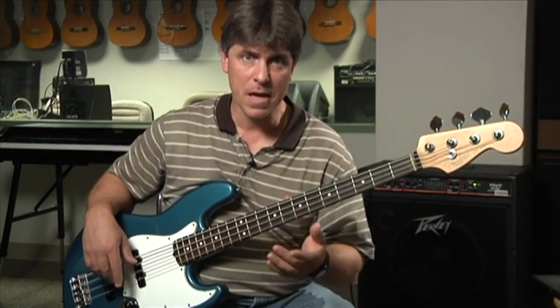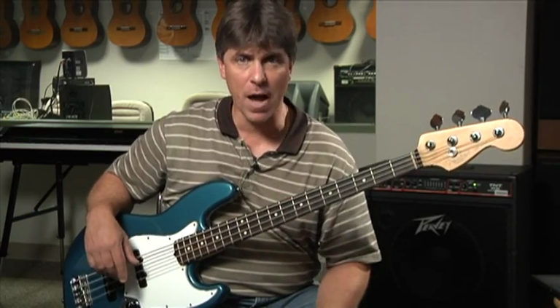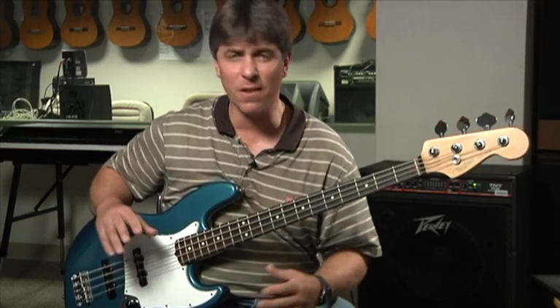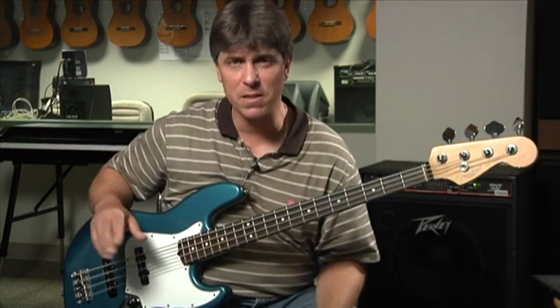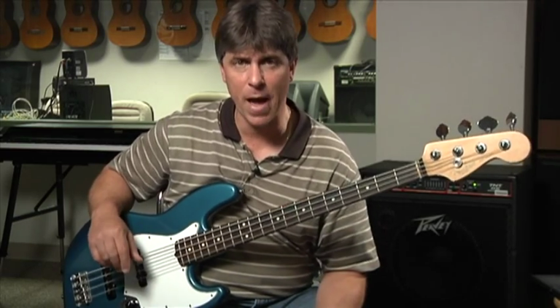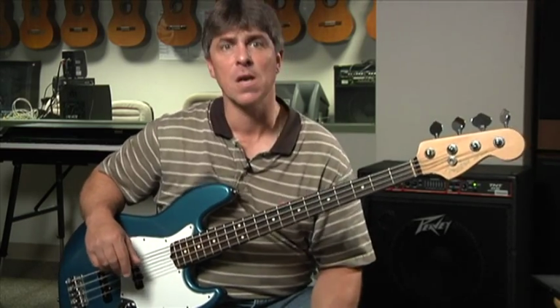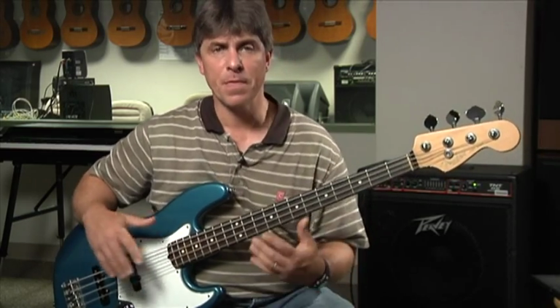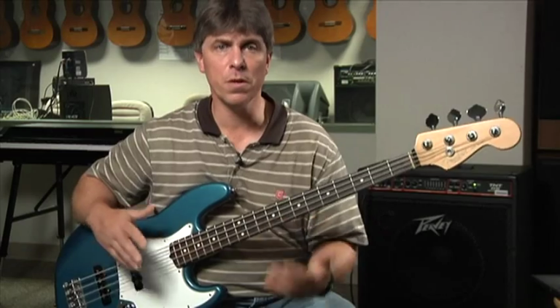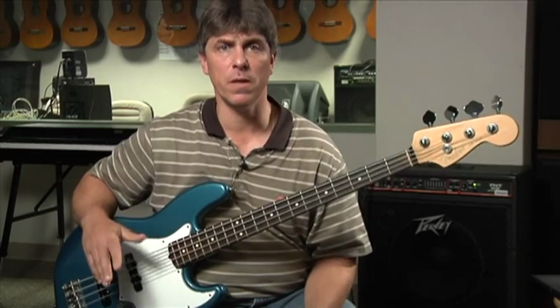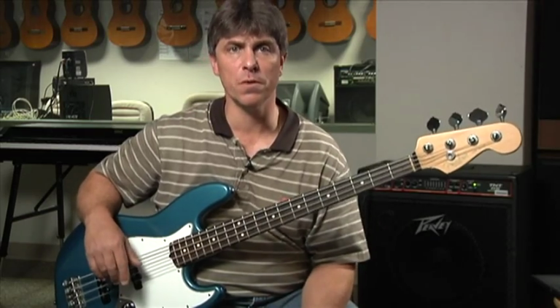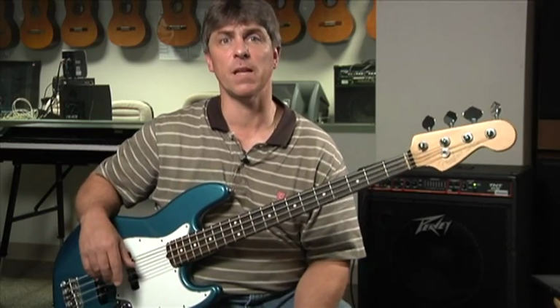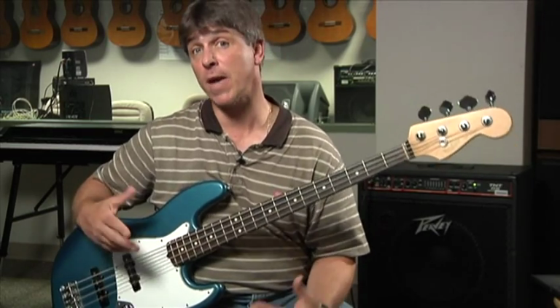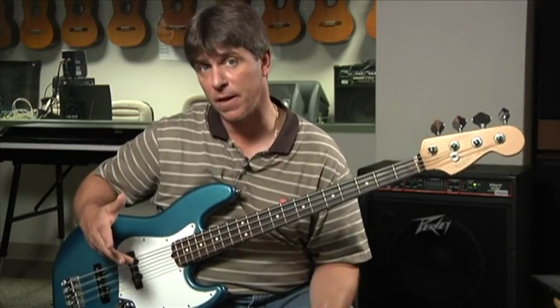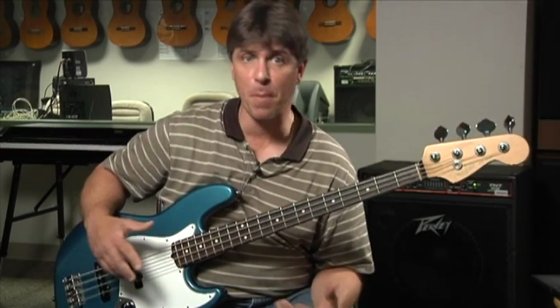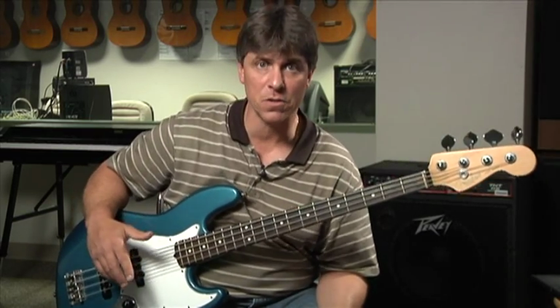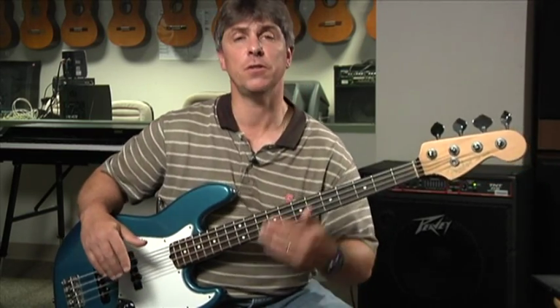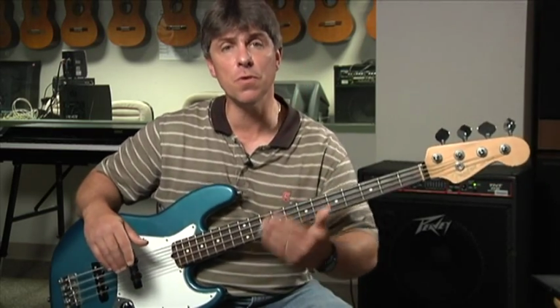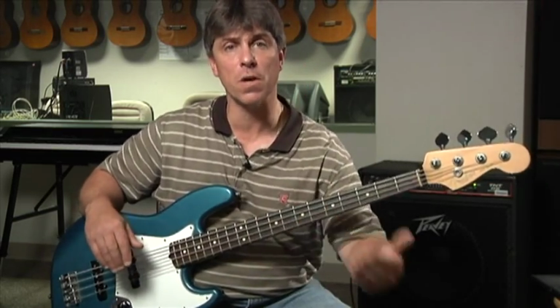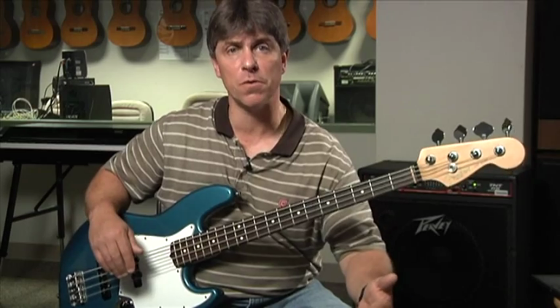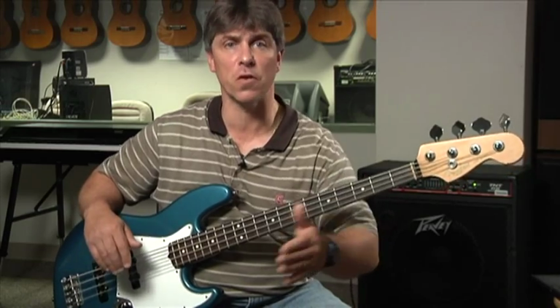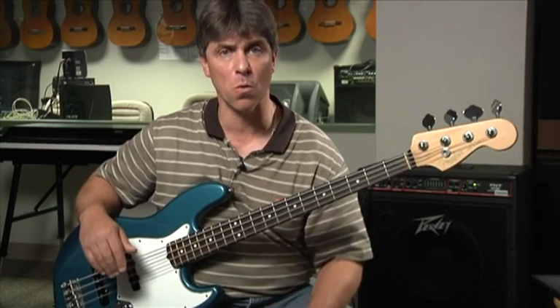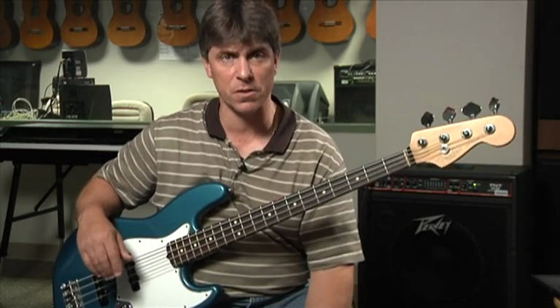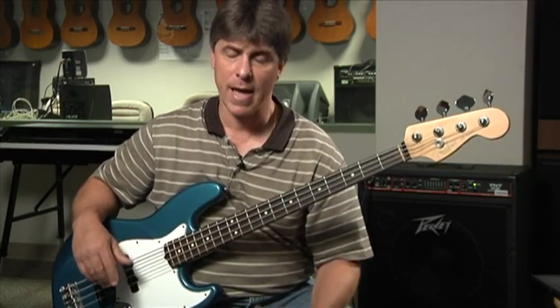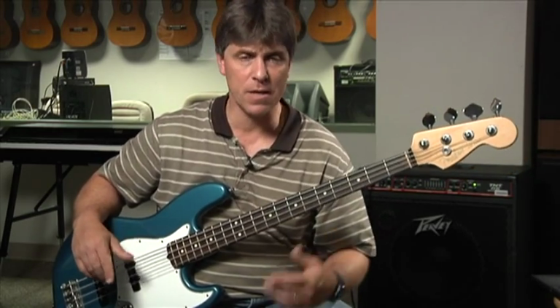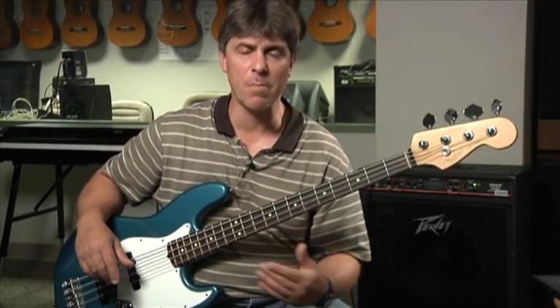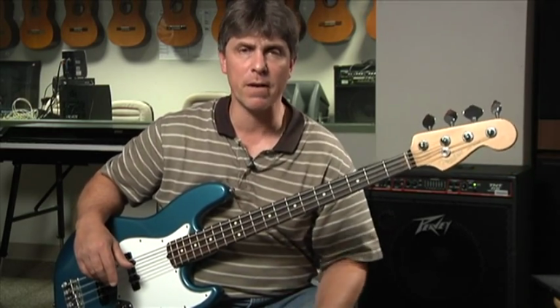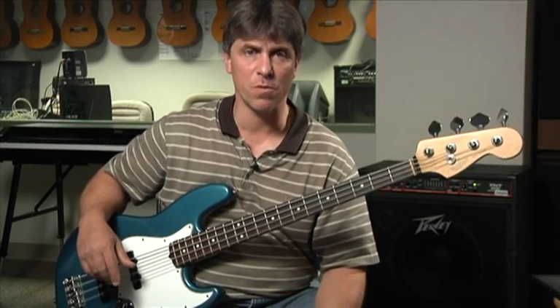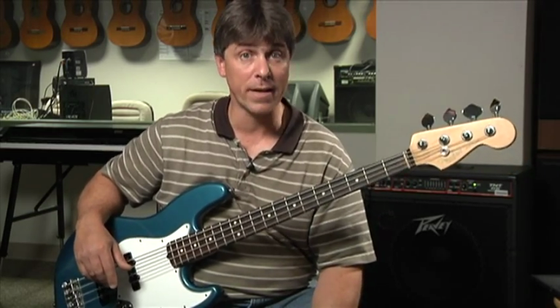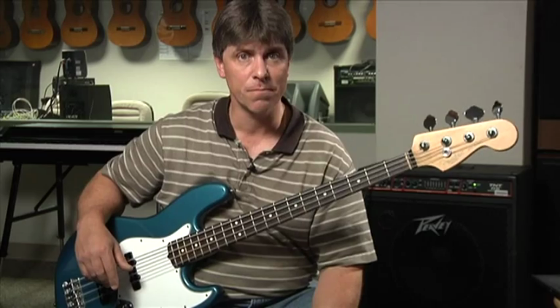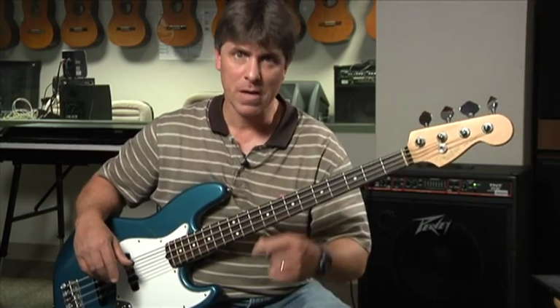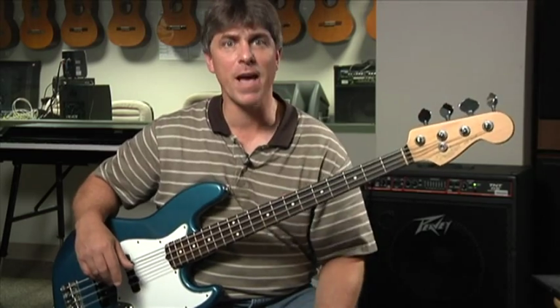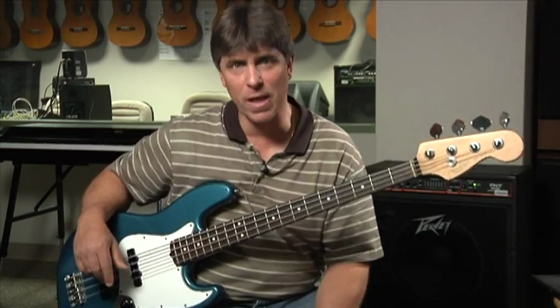Give it a try. Try lots and lots of different patterns. The more you do it, the more you'll develop a vocabulary of patterns that you know you can use over each chord change. You'll get better and better at it with more practice. Give it a try and good luck.